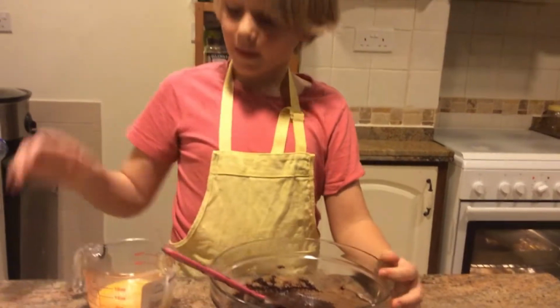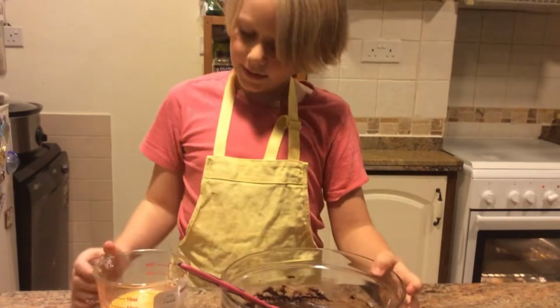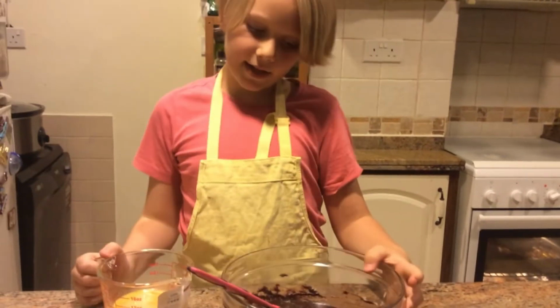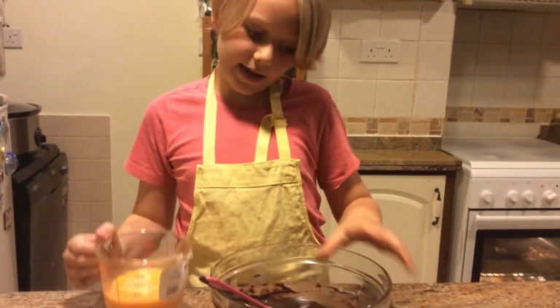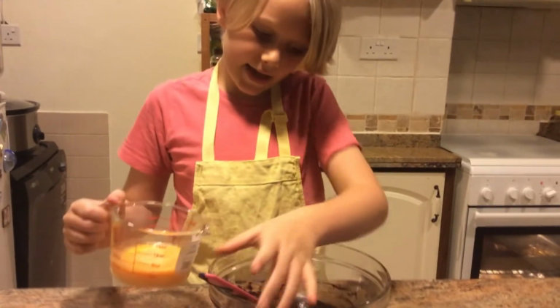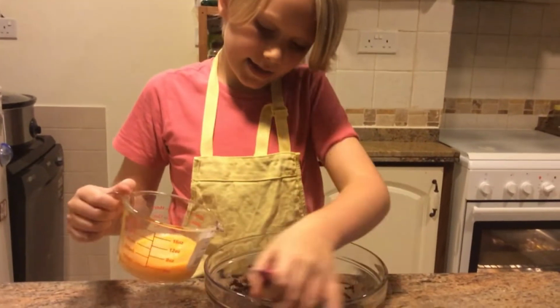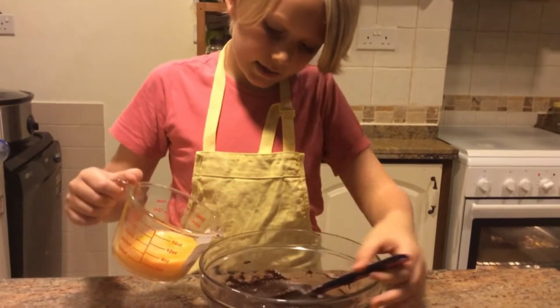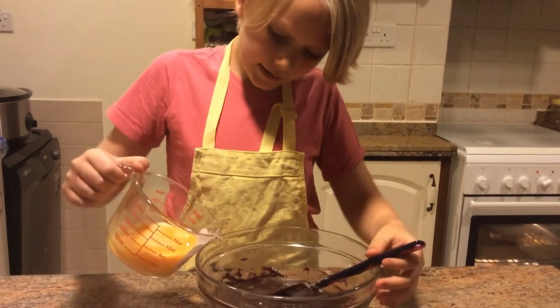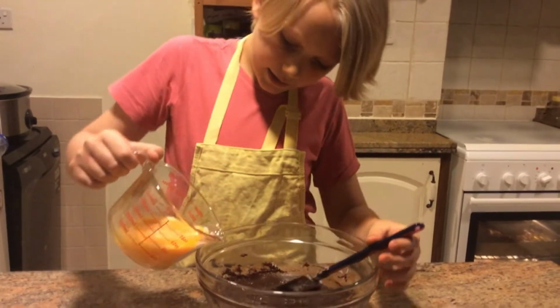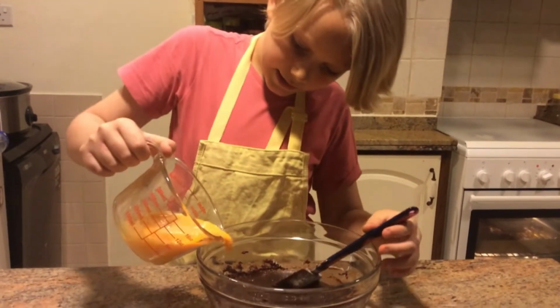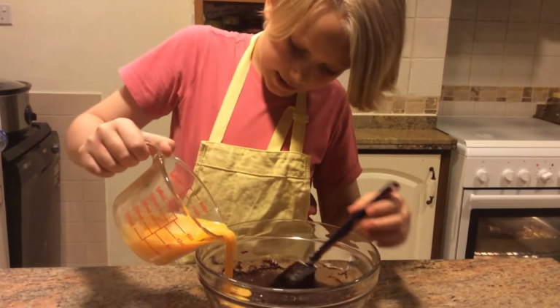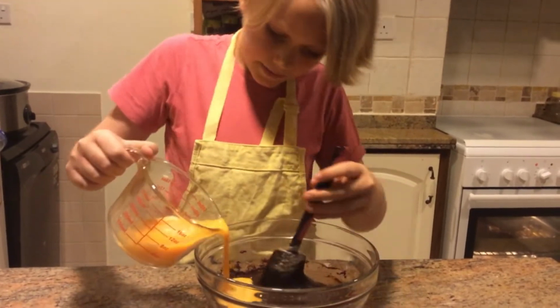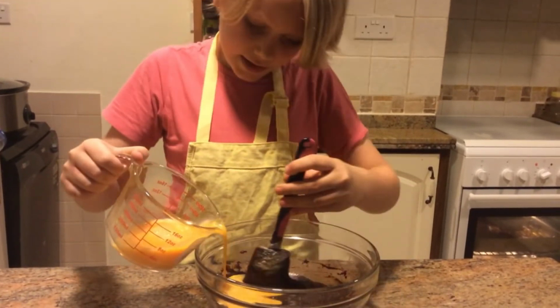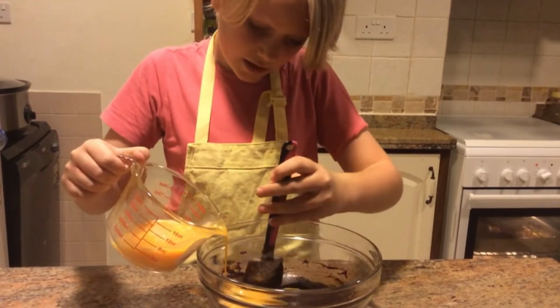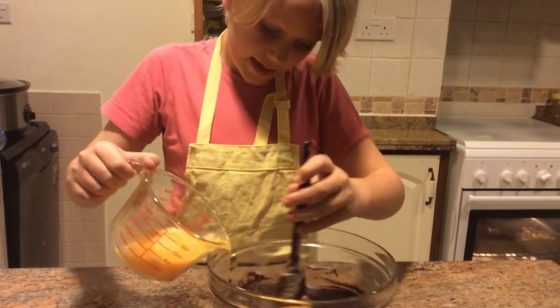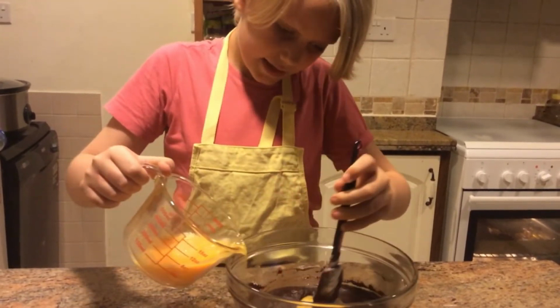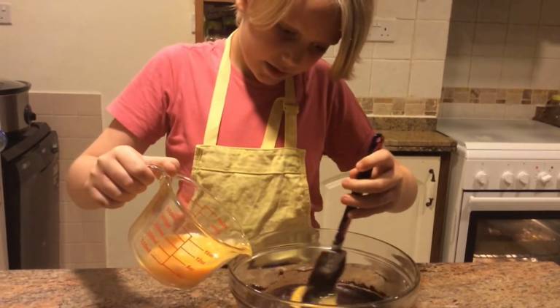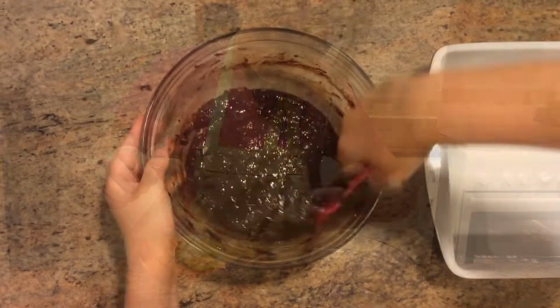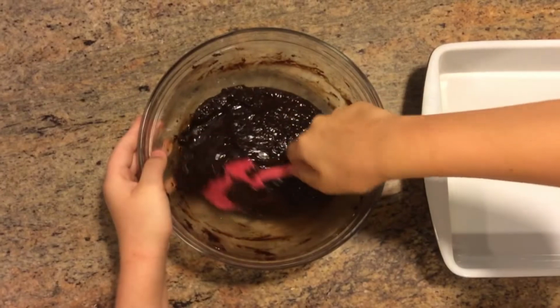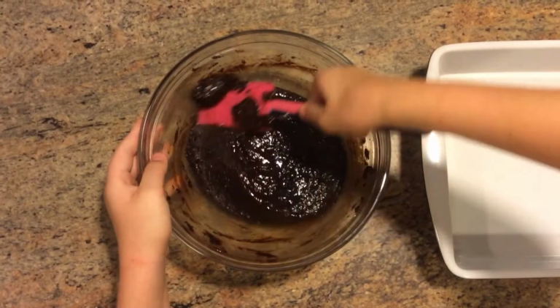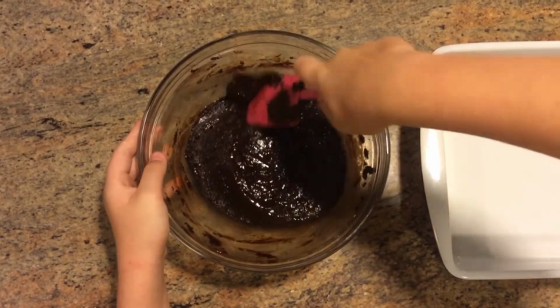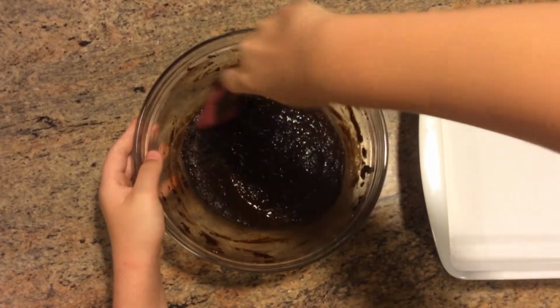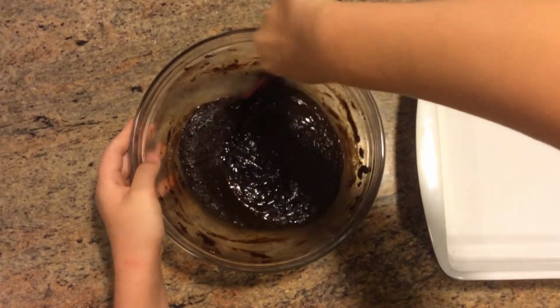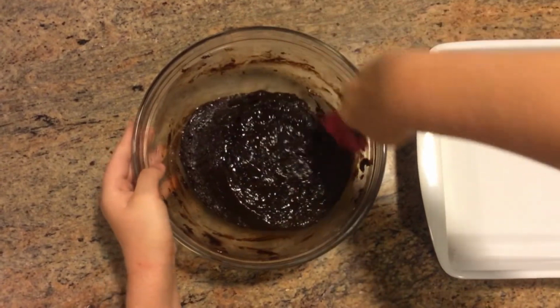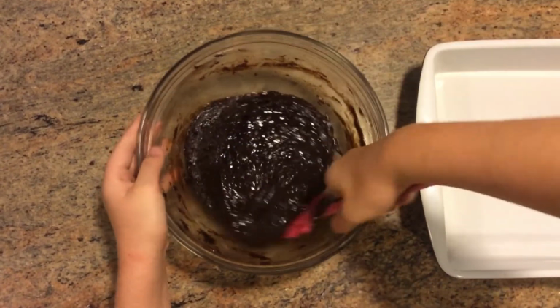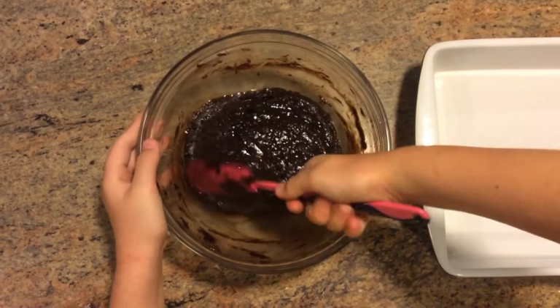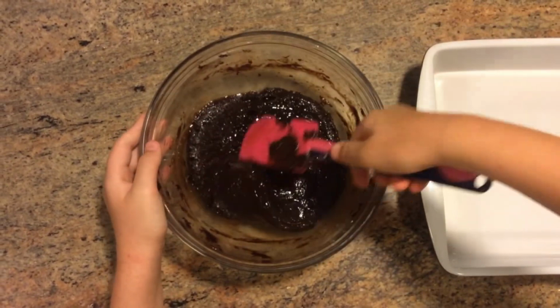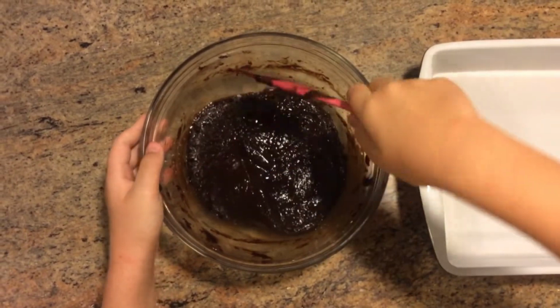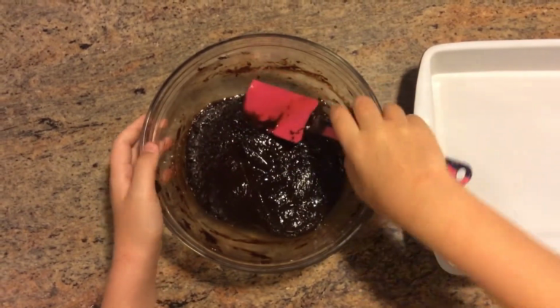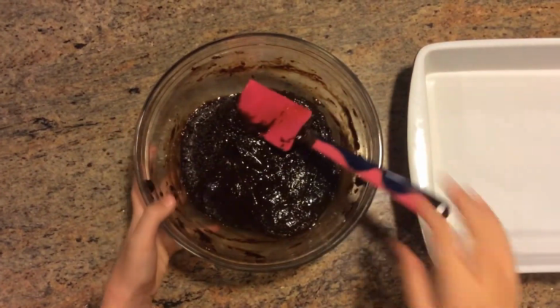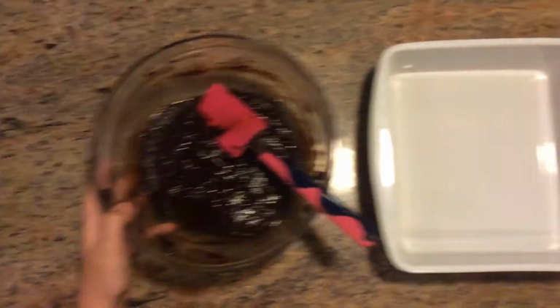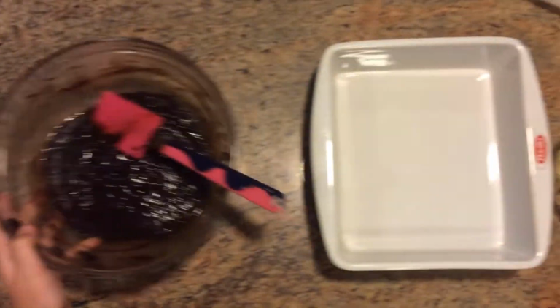Then add the eggs in a little at a time, stirring as you go. Now that that's all well combined, we're going to prepare the pan.